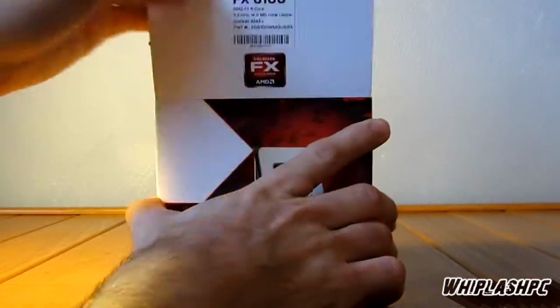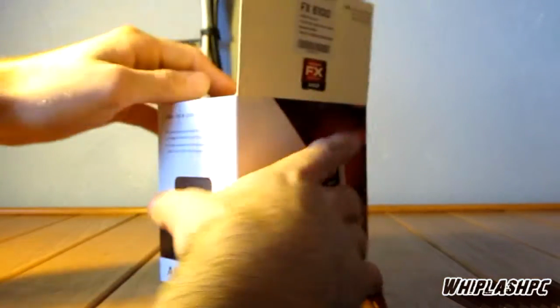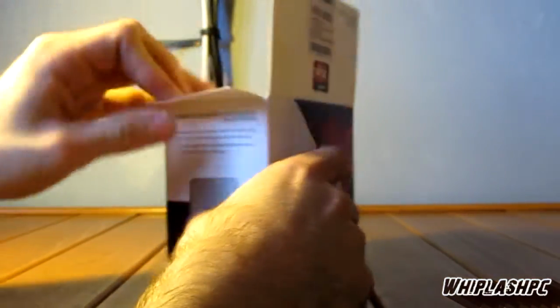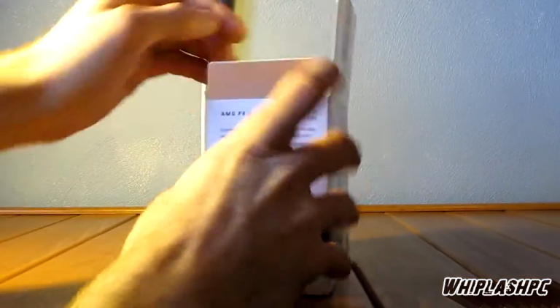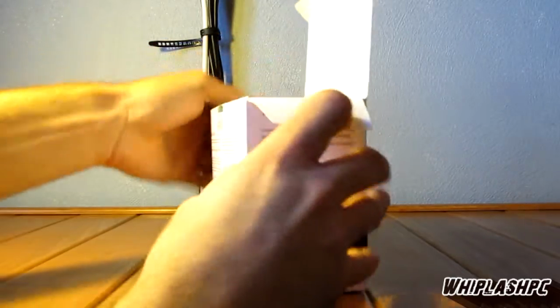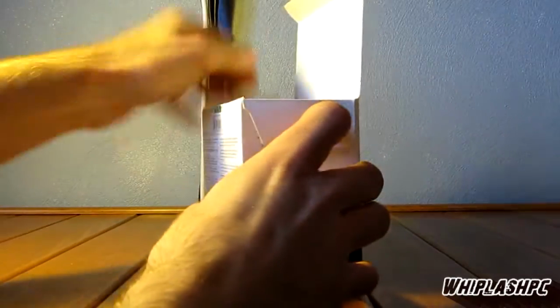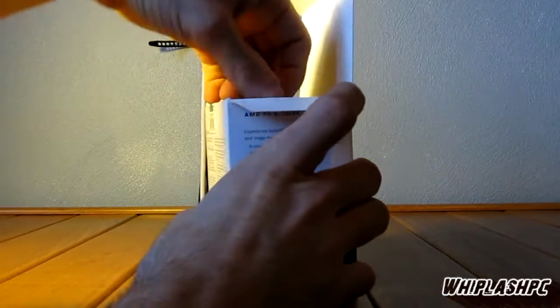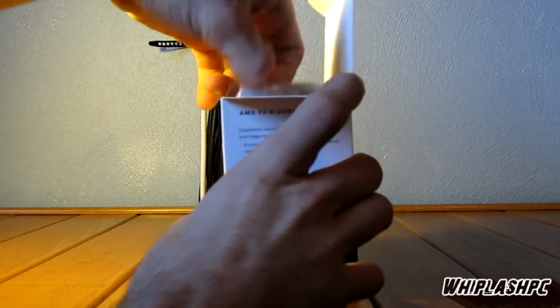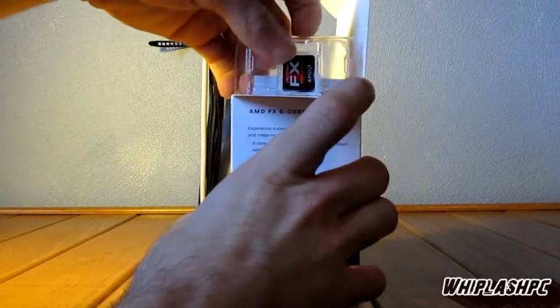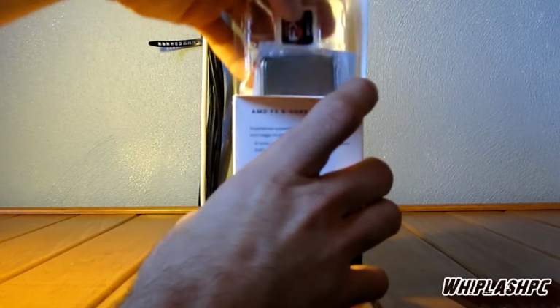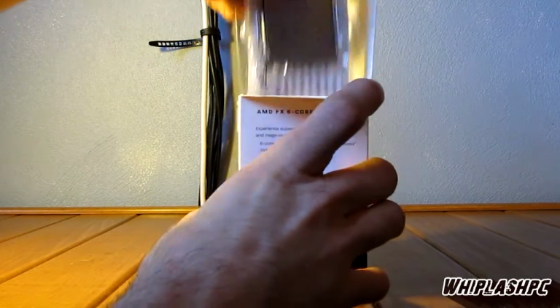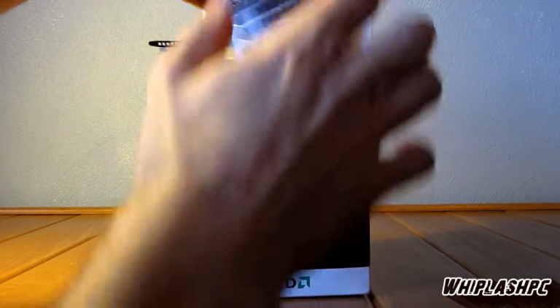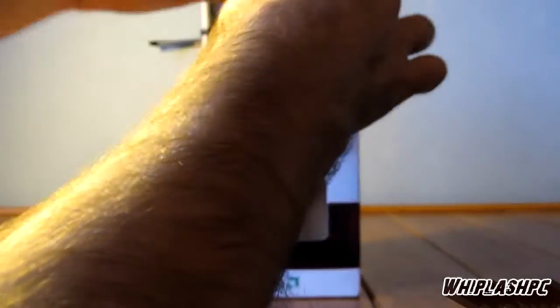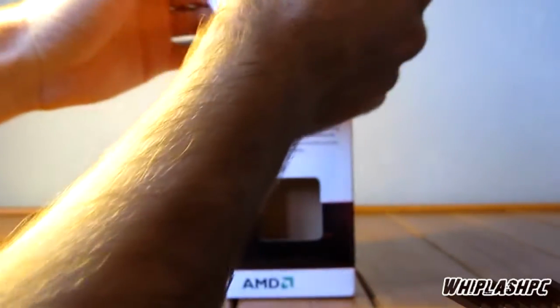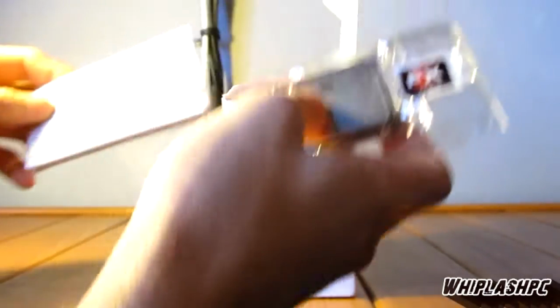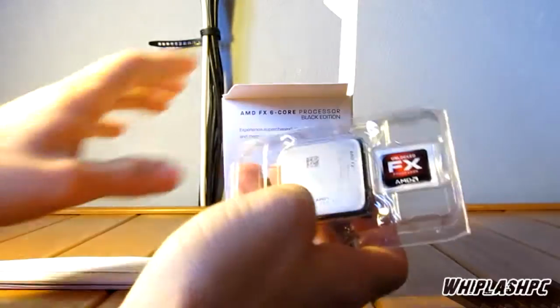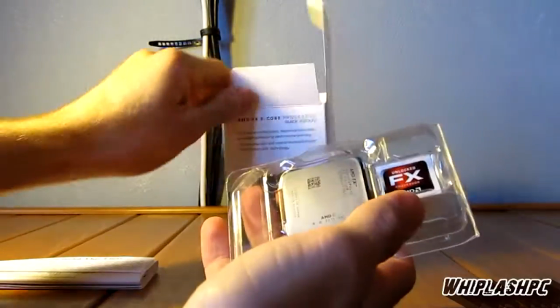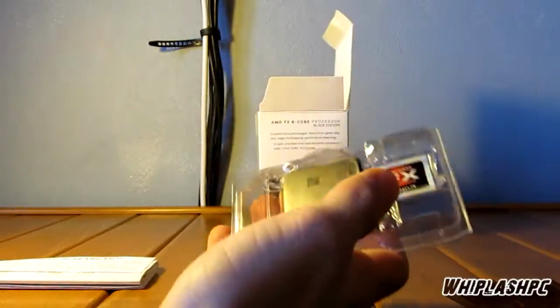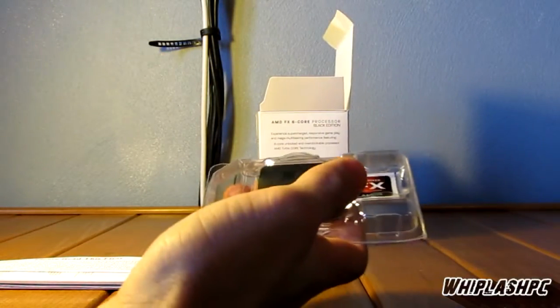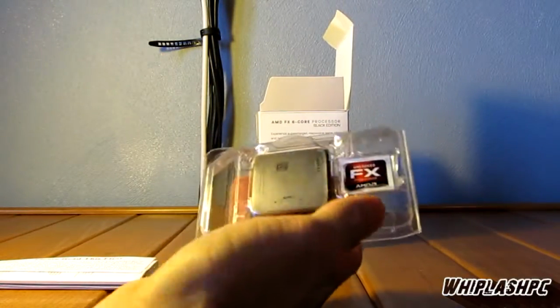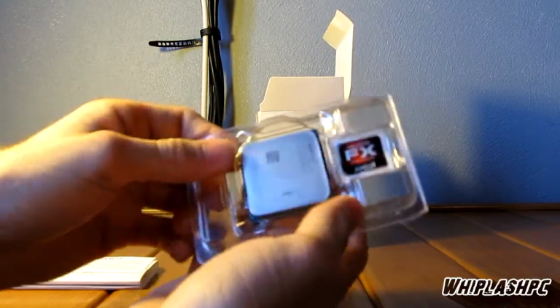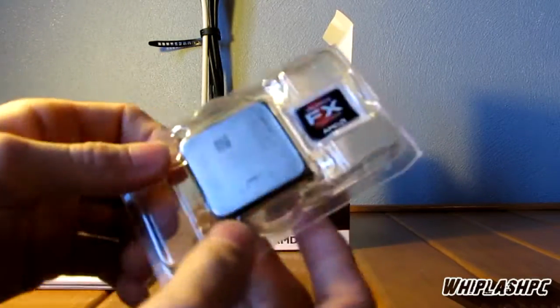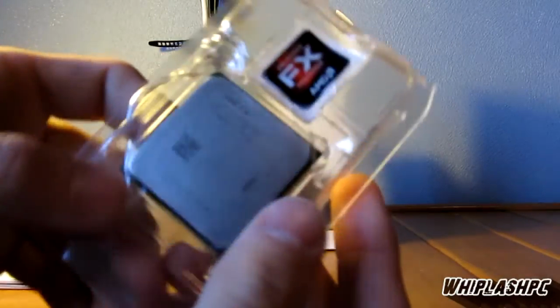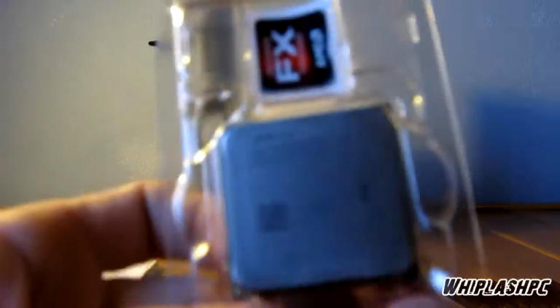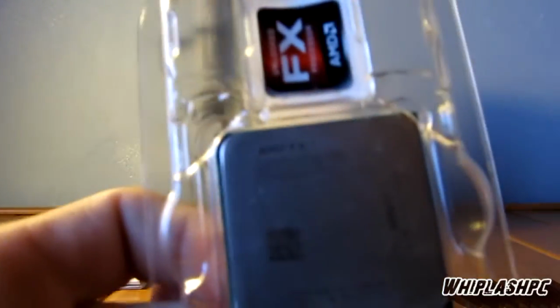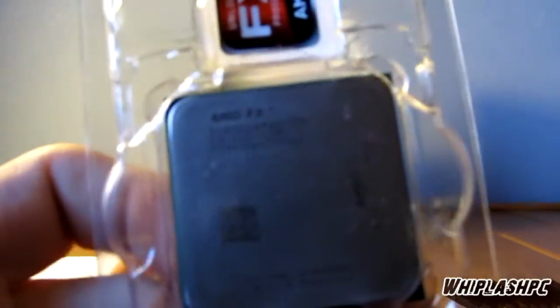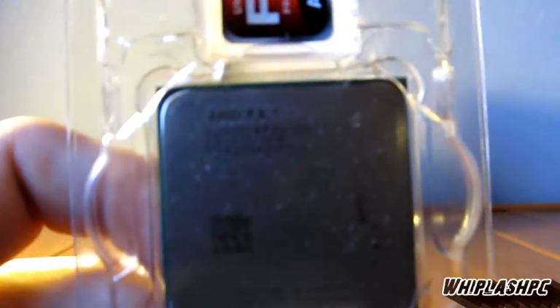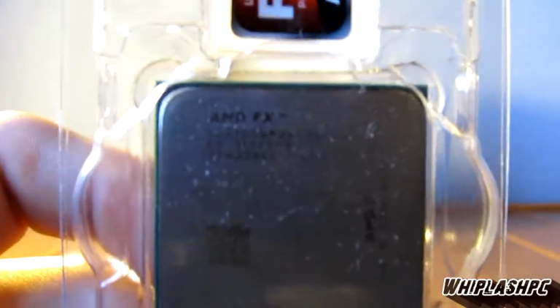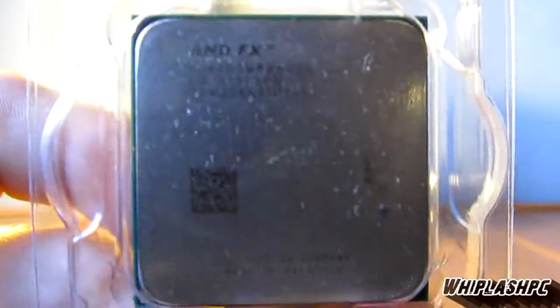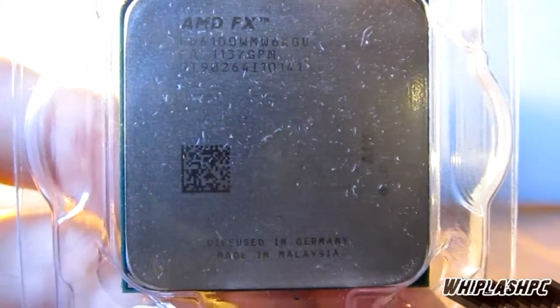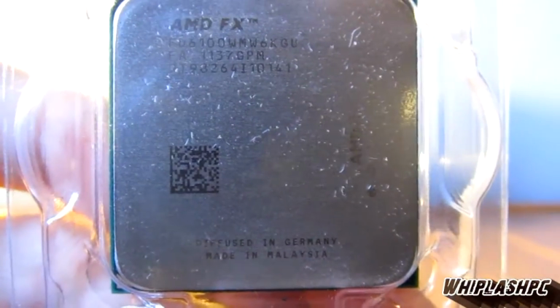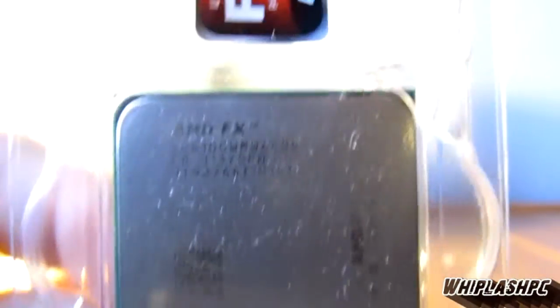Let's see what we have. This thing has been one of the waiting points of the summer for me, at least. I've been waiting to see these things. They're up there competing with the Intel i7 2600 series. They're not beating it, but they're pretty close.